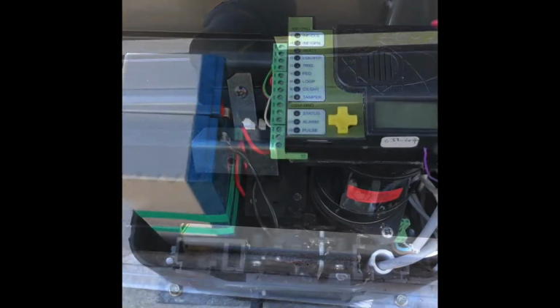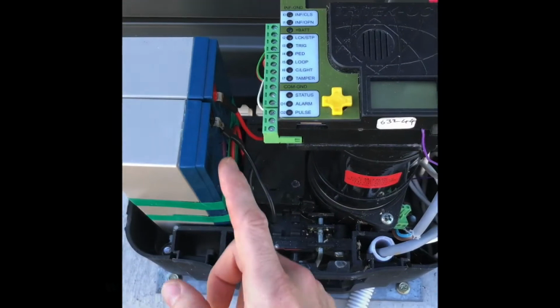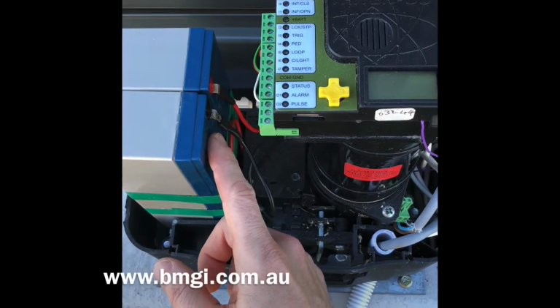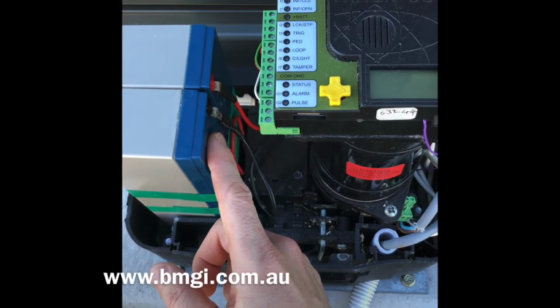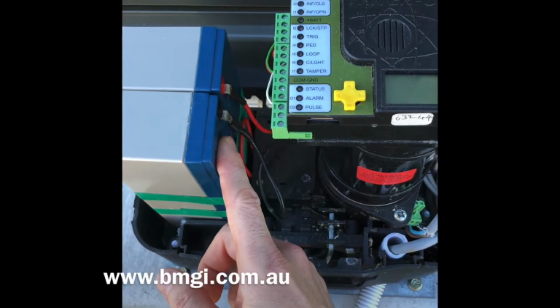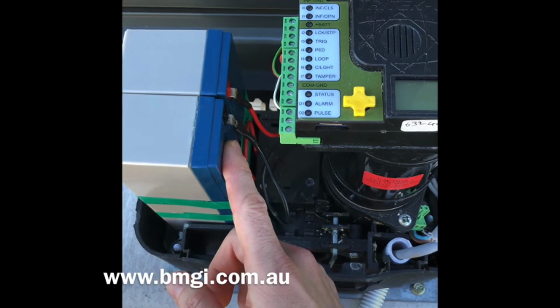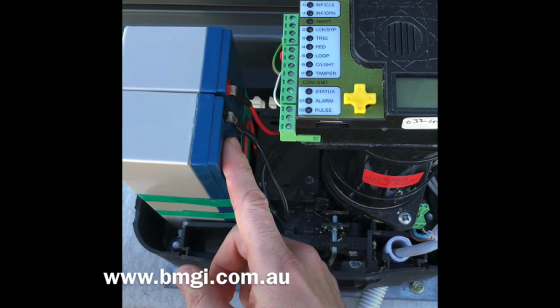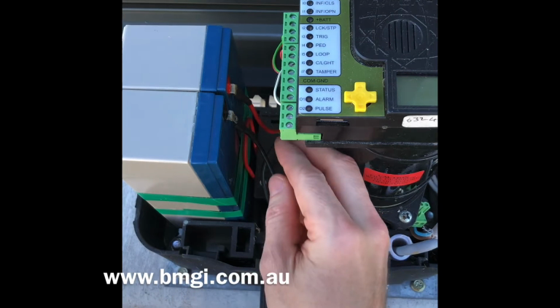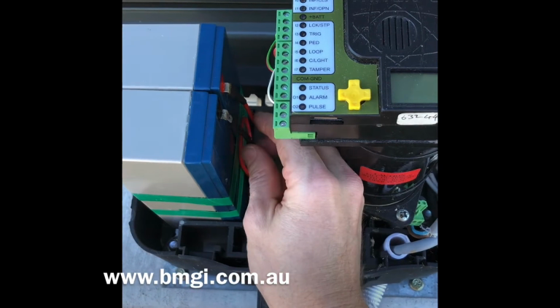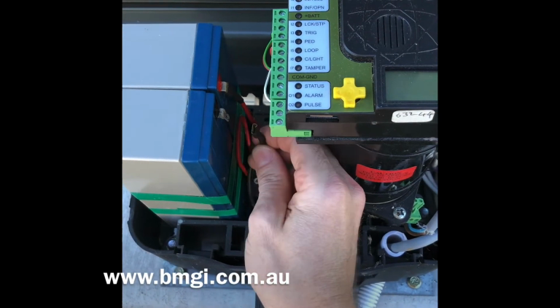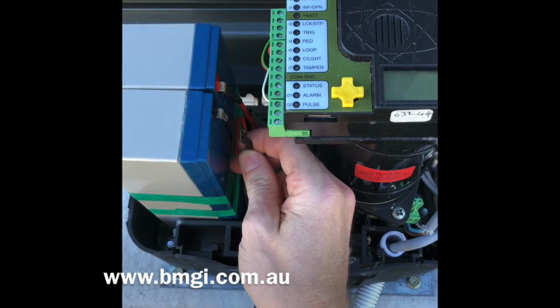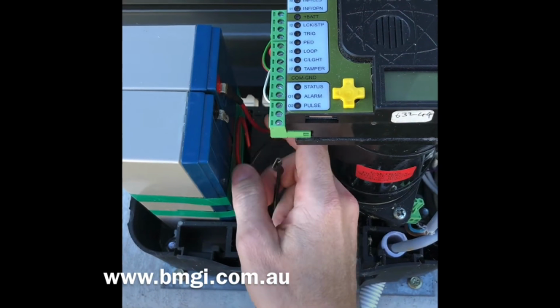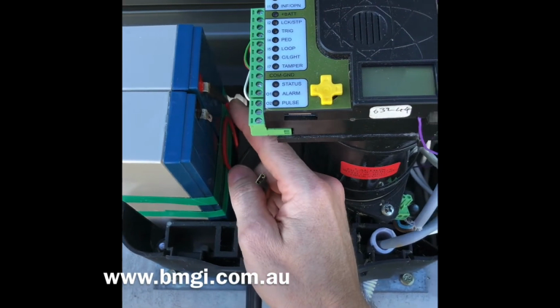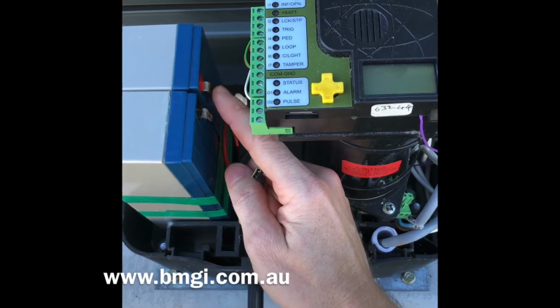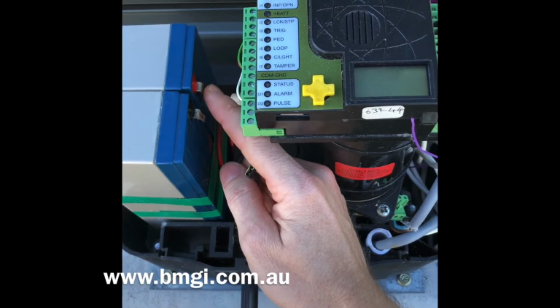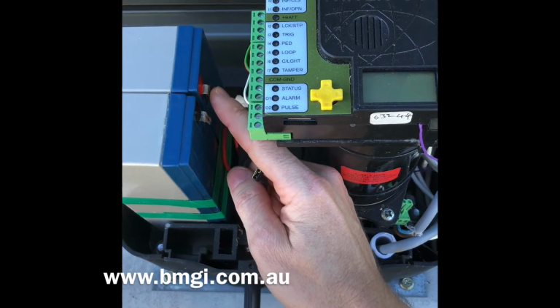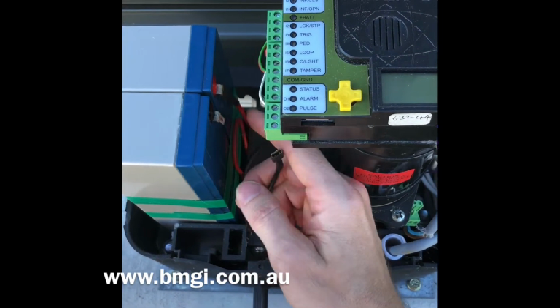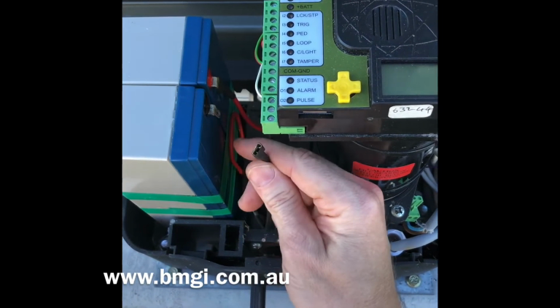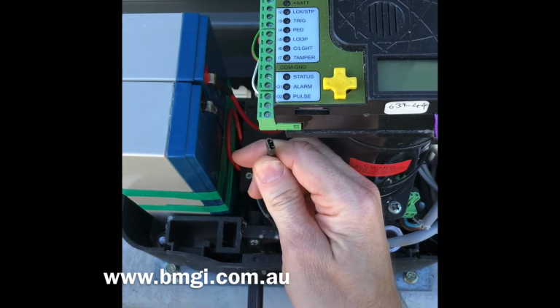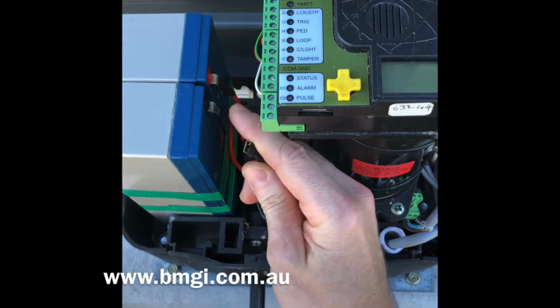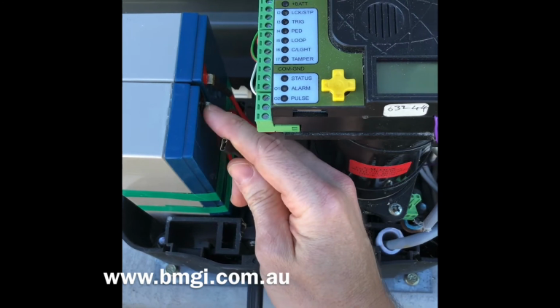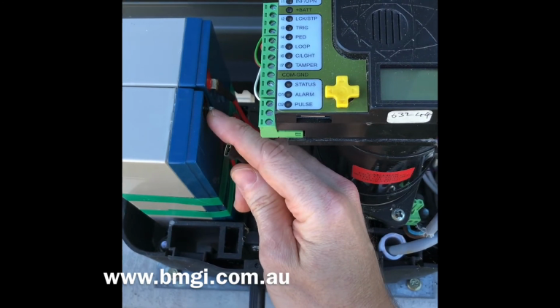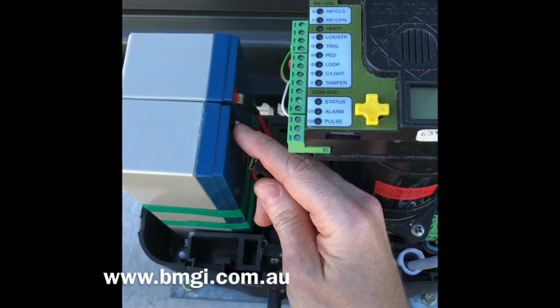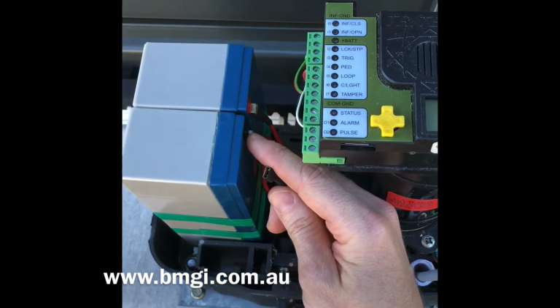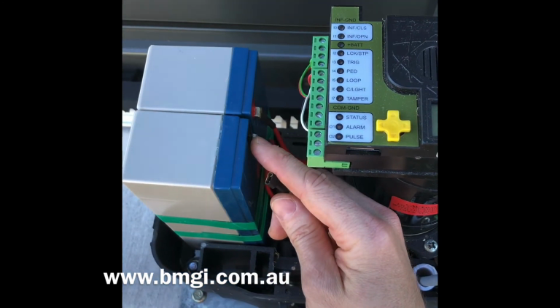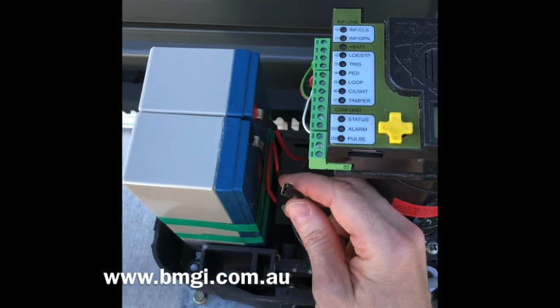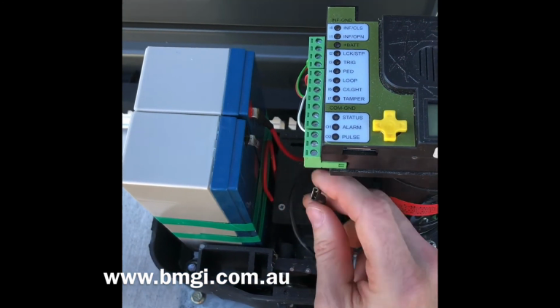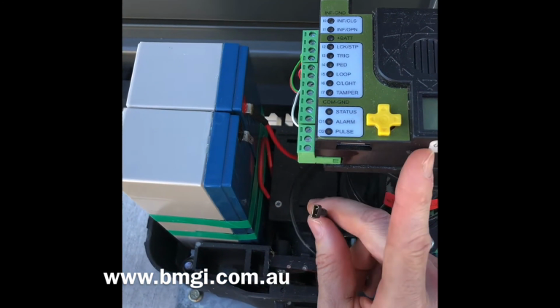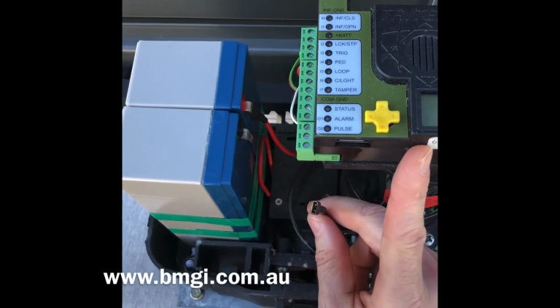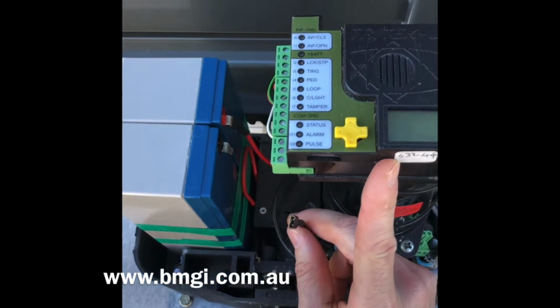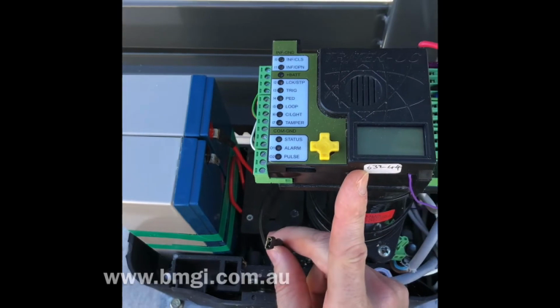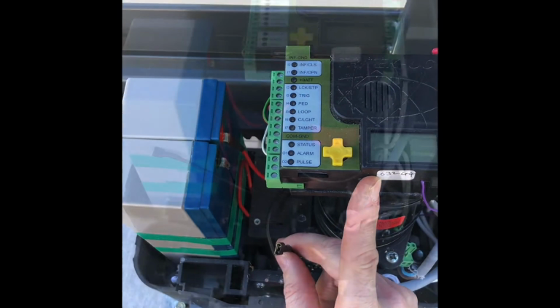Before wiring up the battery, it is very important to make sure you get the polarity correct. Red cable to positive on the battery, black cable to negative on the battery. Failure to do this will damage the circuit board and void your warranty.